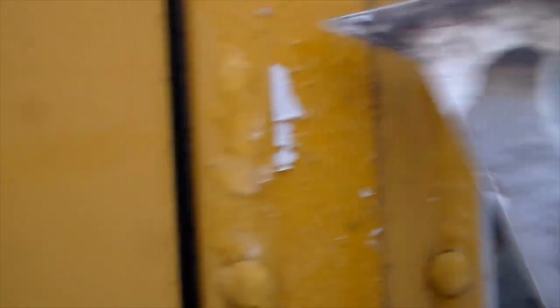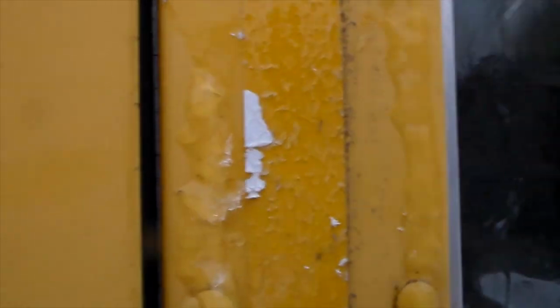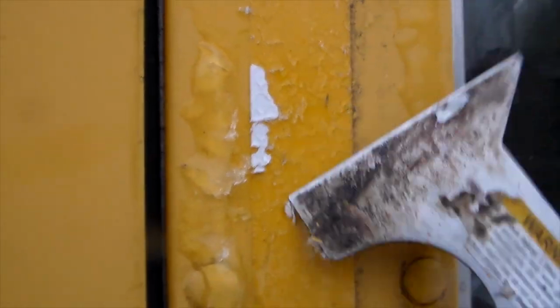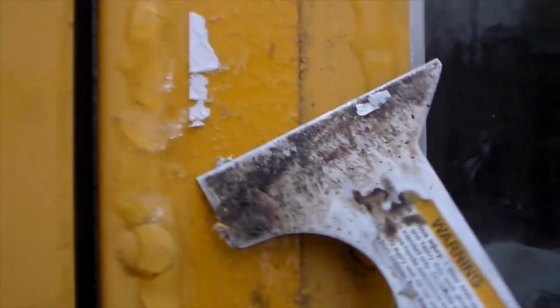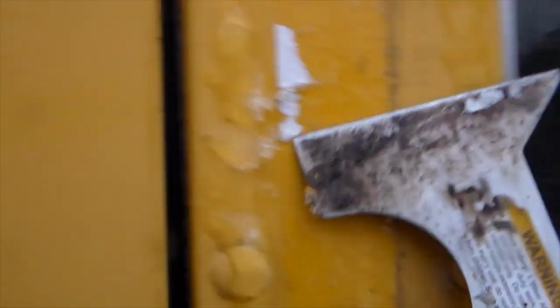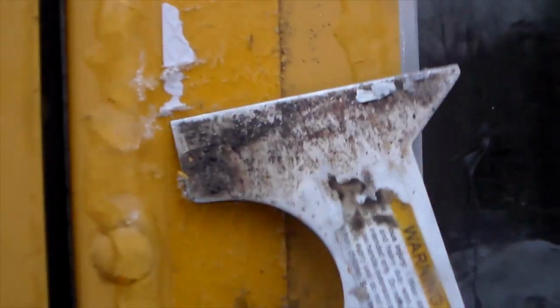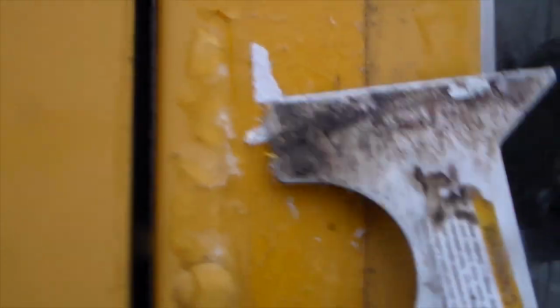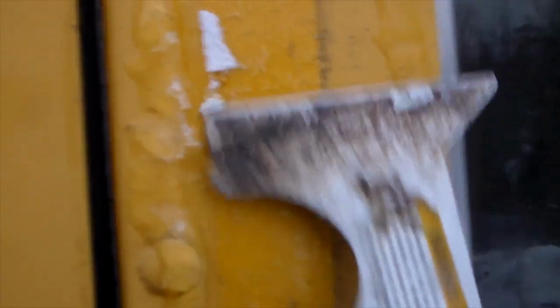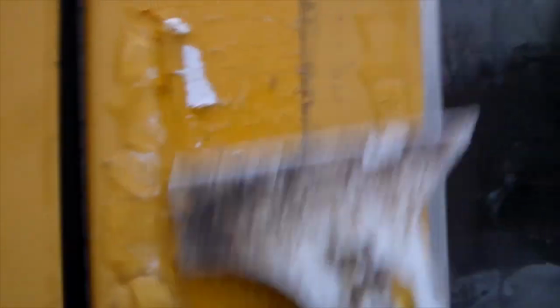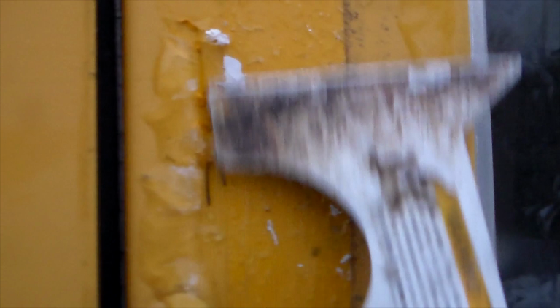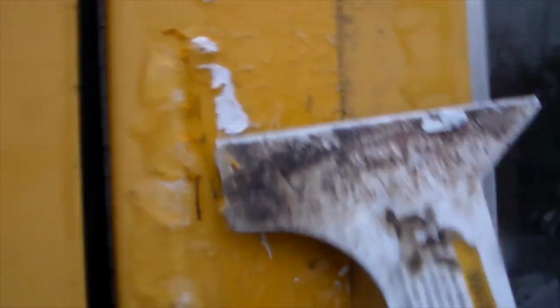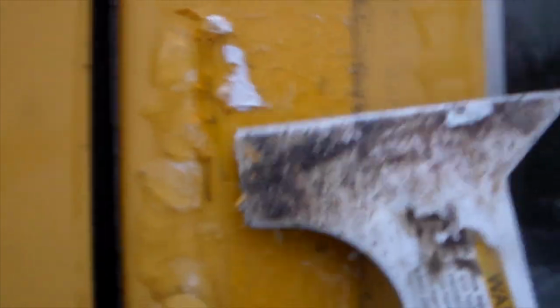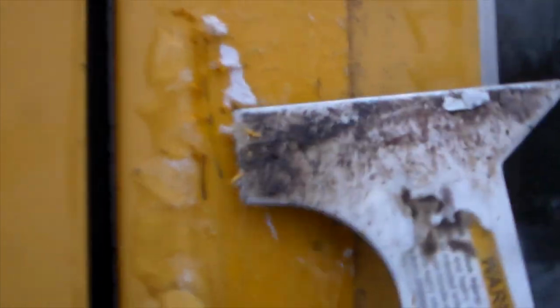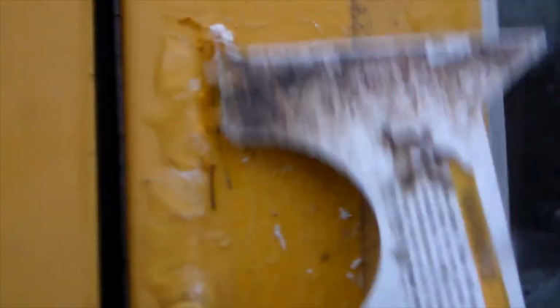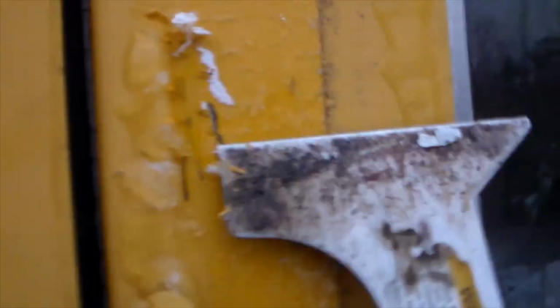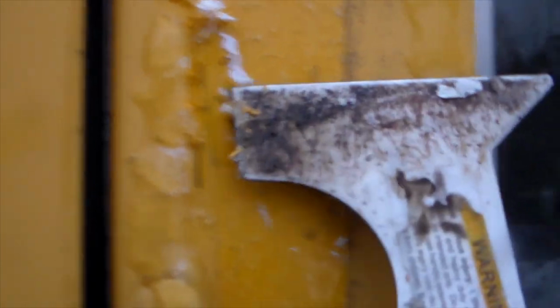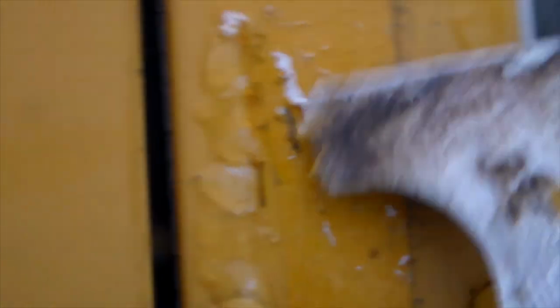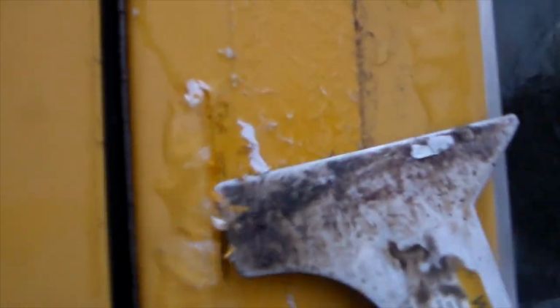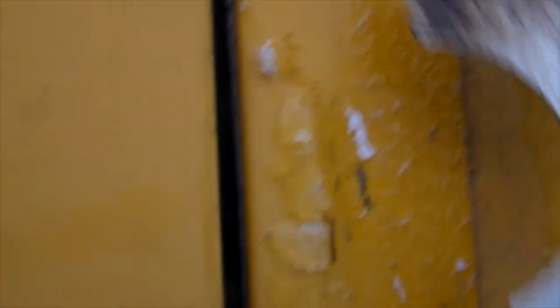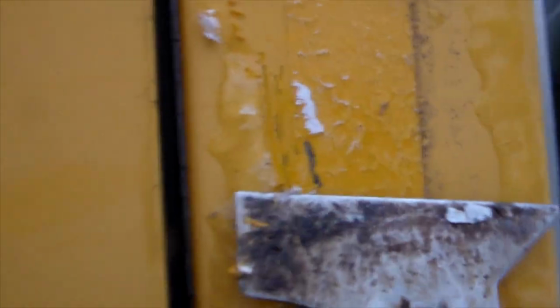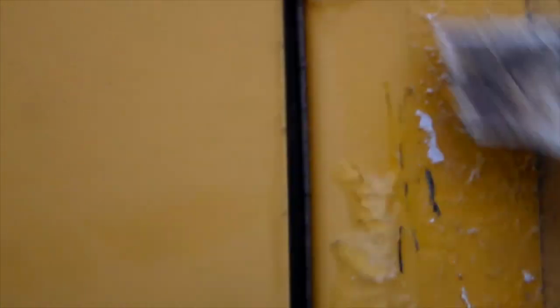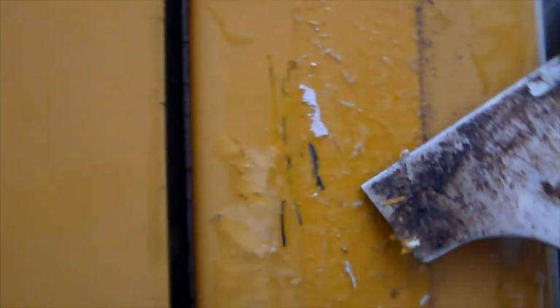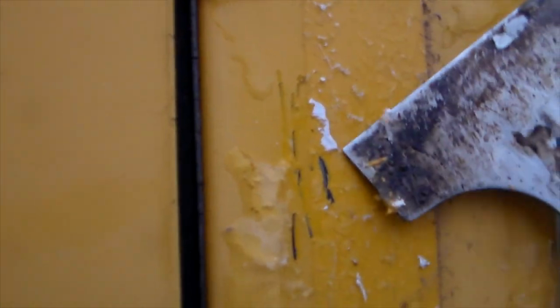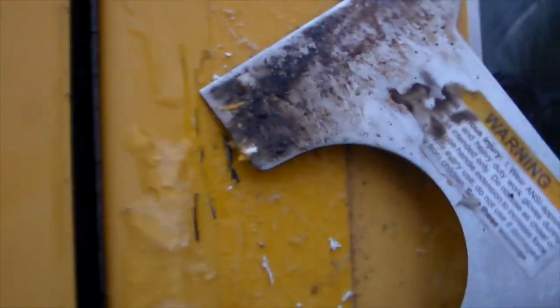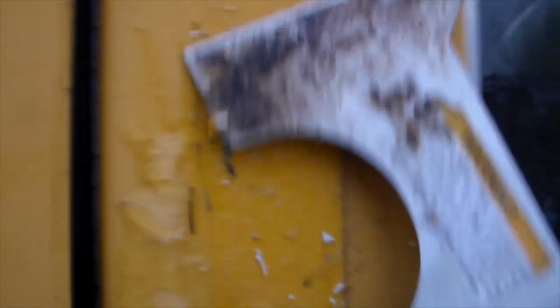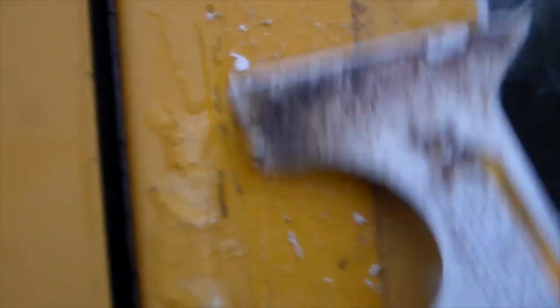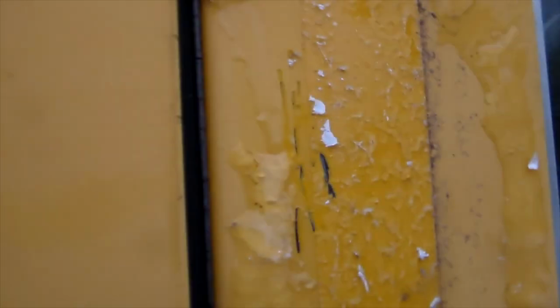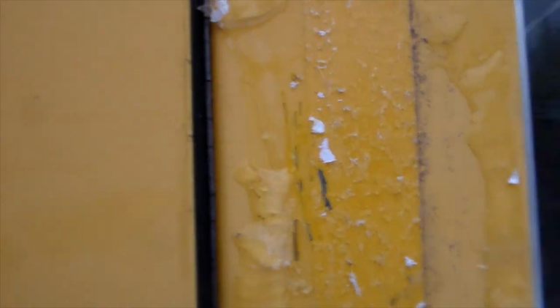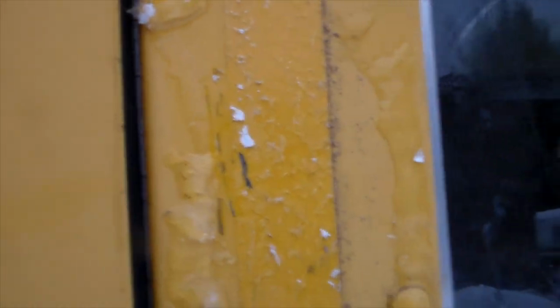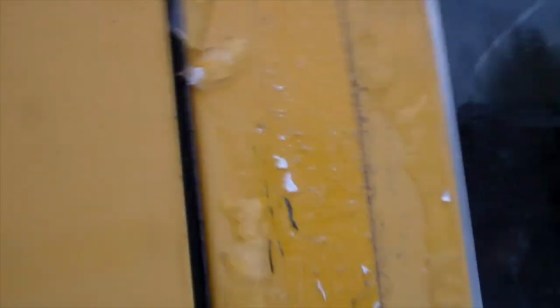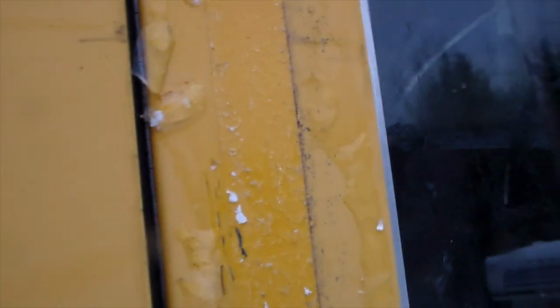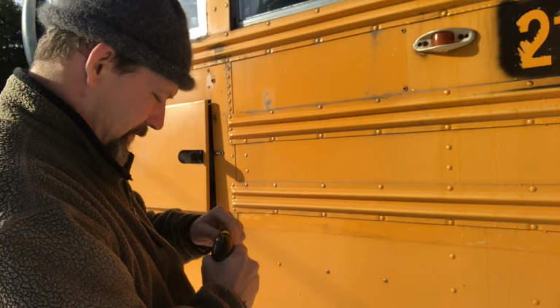I got a little bit of the paint, which probably isn't the best thing in the world, but I had to get it off somehow. I'm going to repaint the bus anyway, so I'll go back and prime that up and paint it over when I'm done.